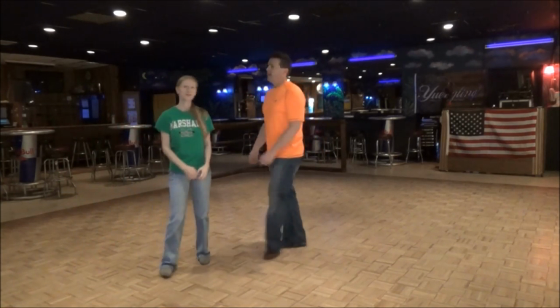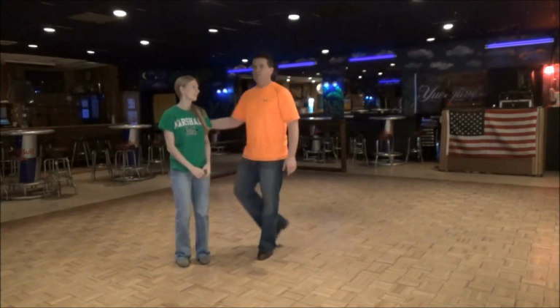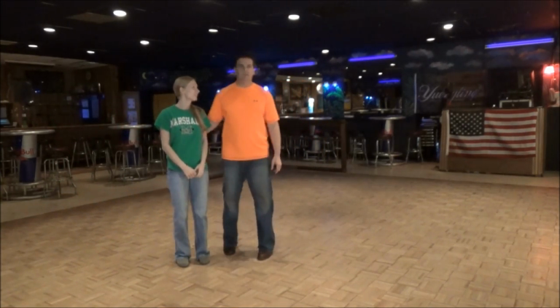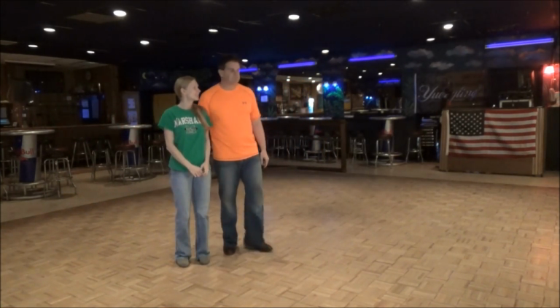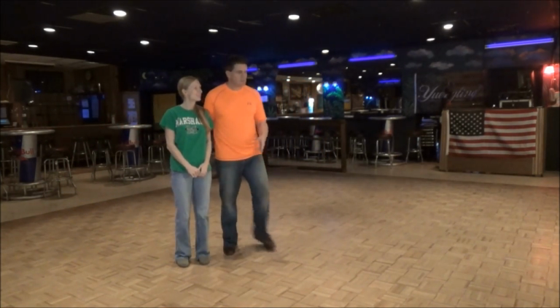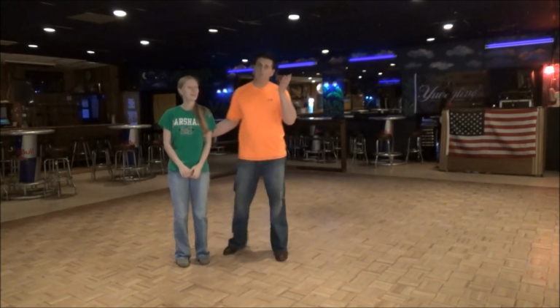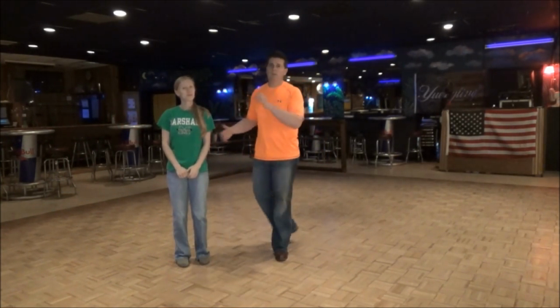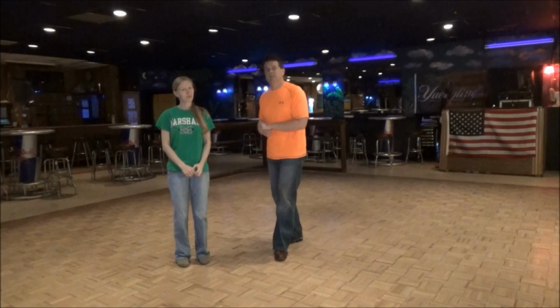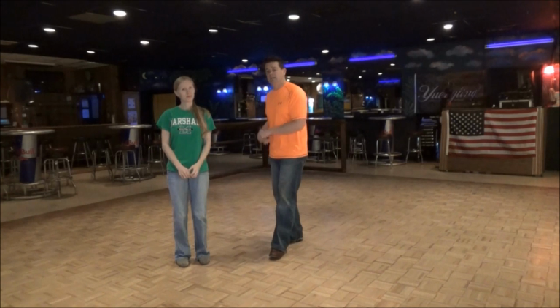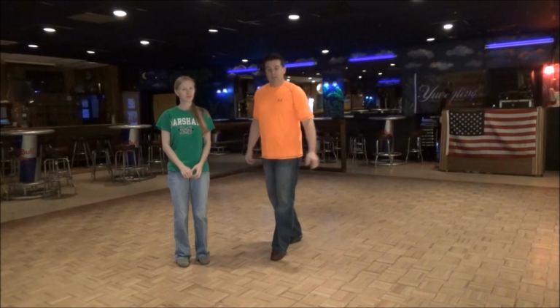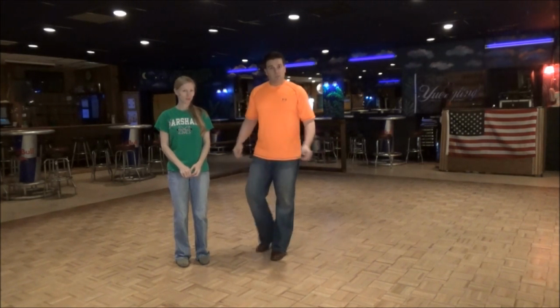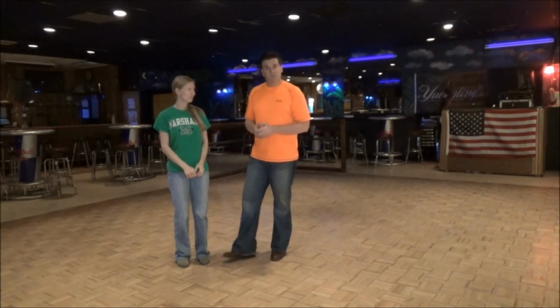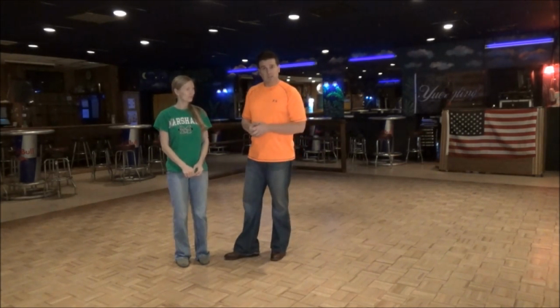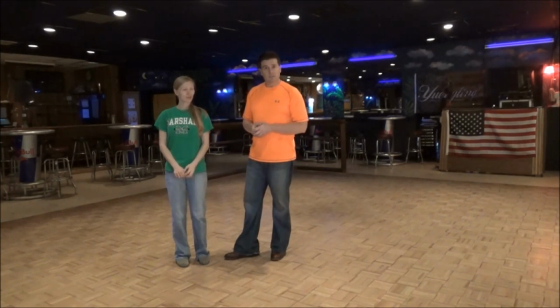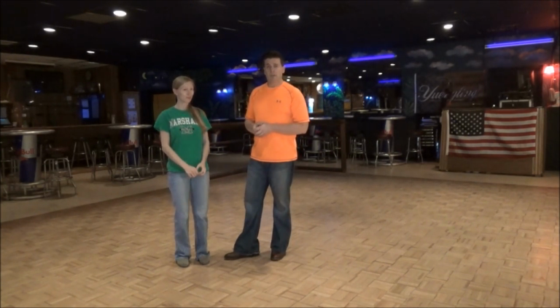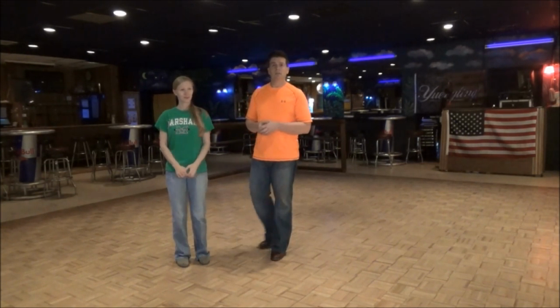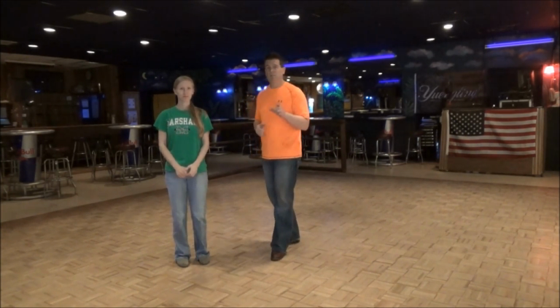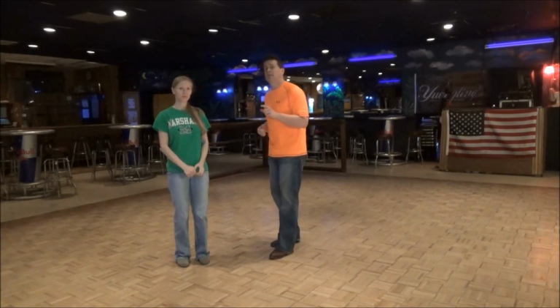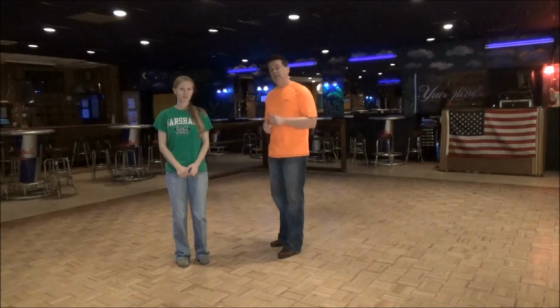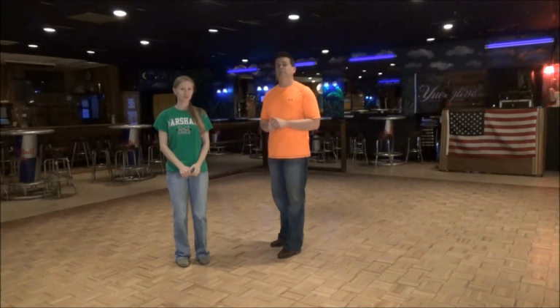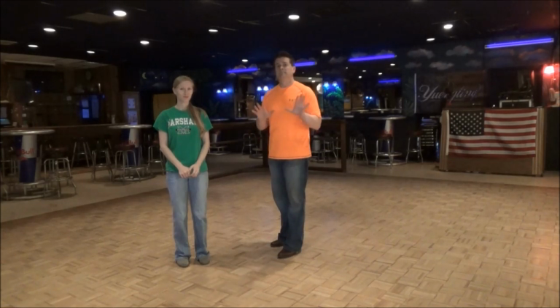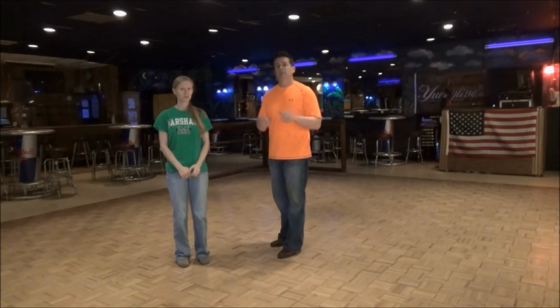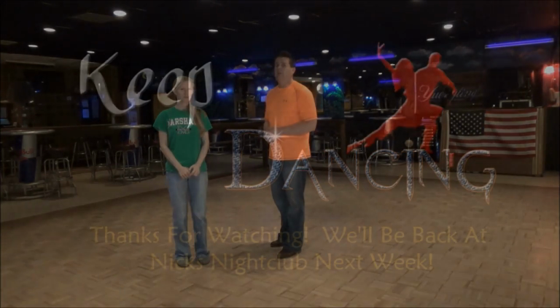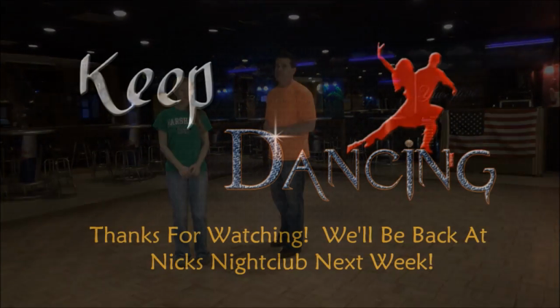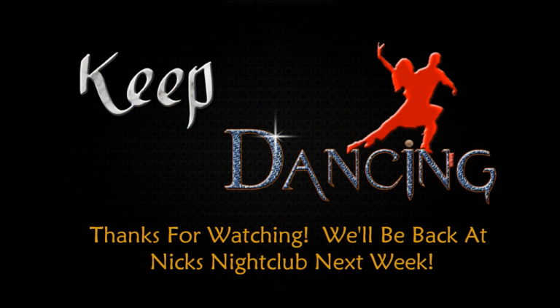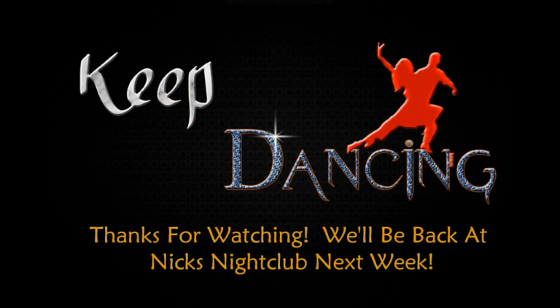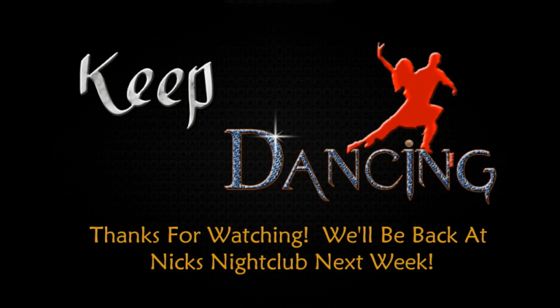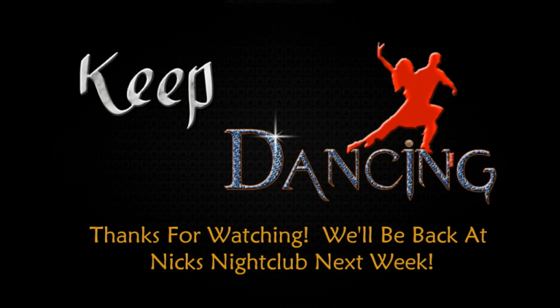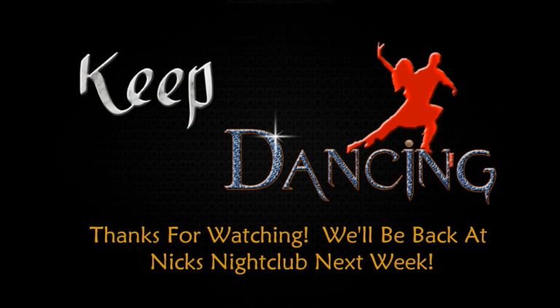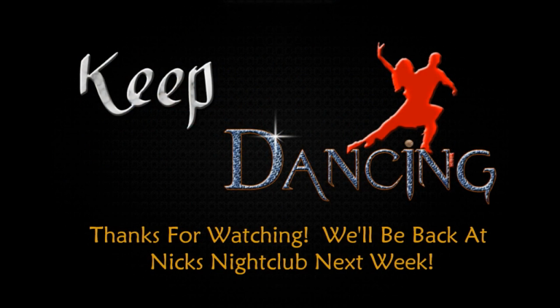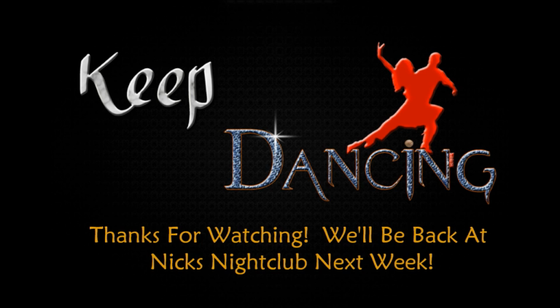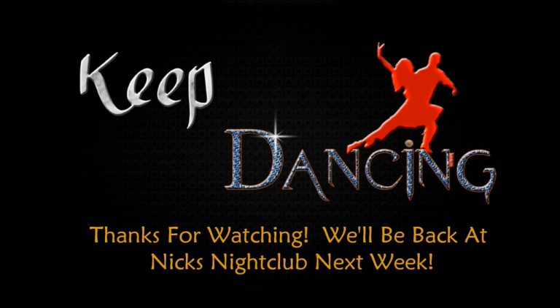As always, she's amazing. Thank you guys for coming tonight. We'll see you next week. Until then, keep dancing. Bye!